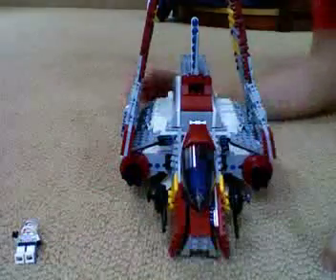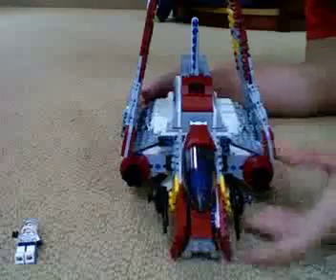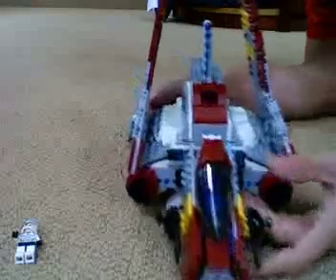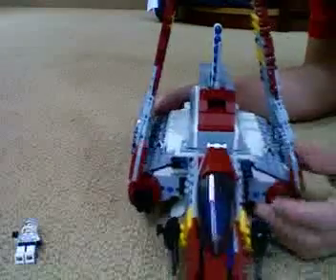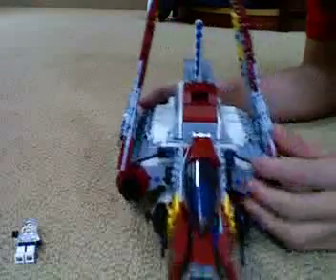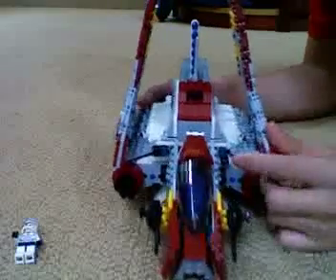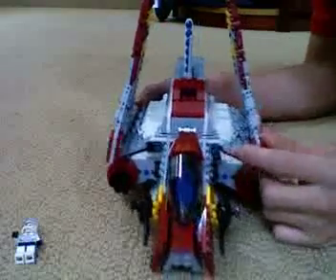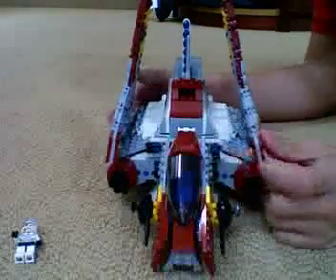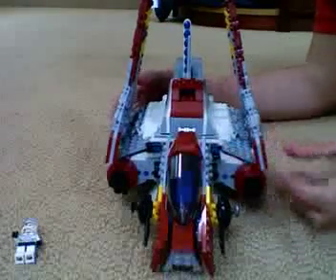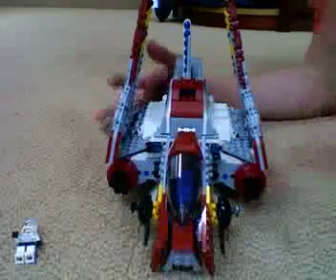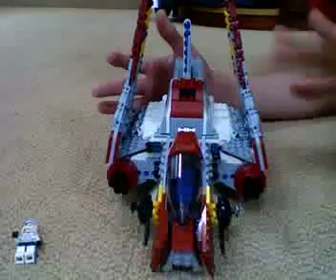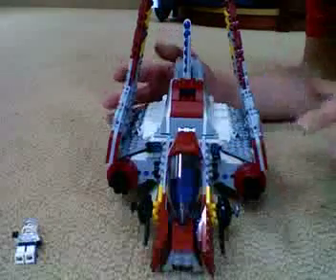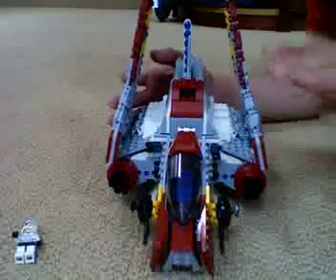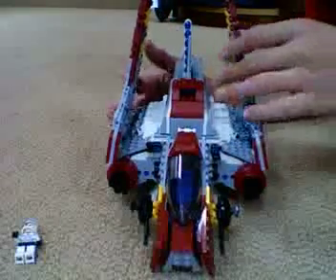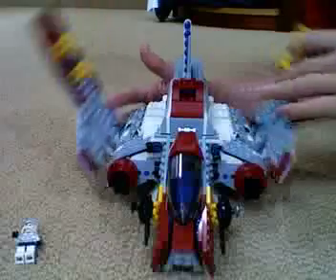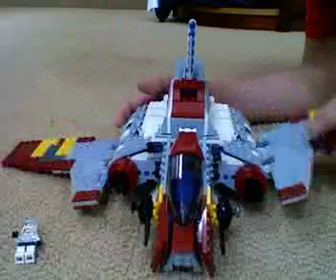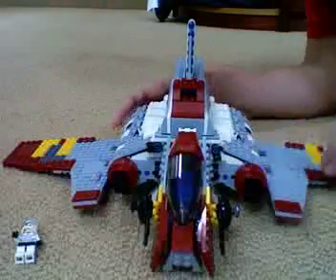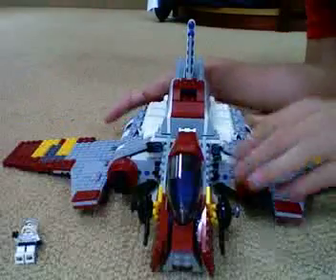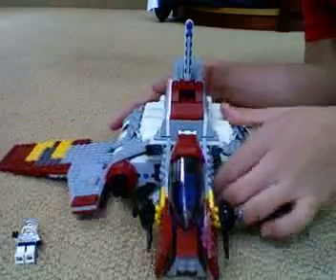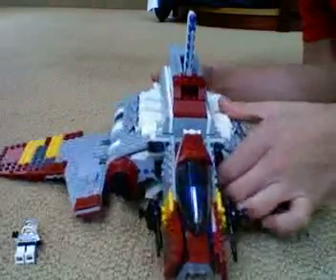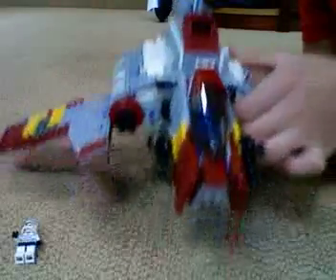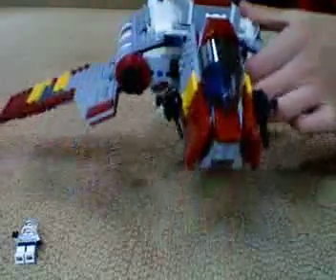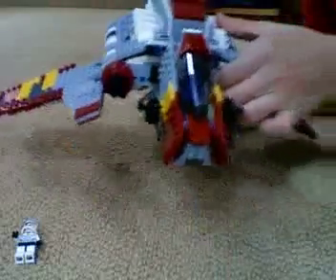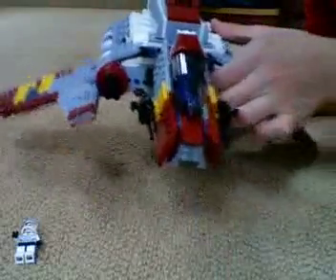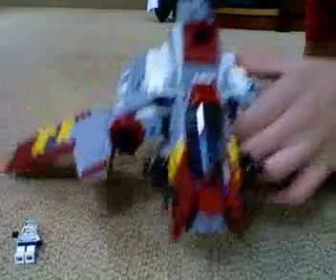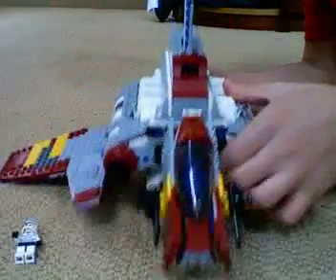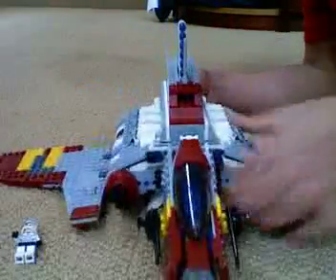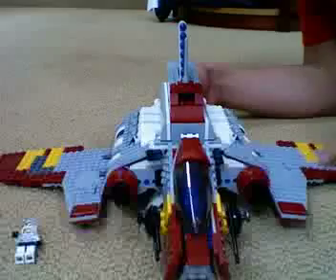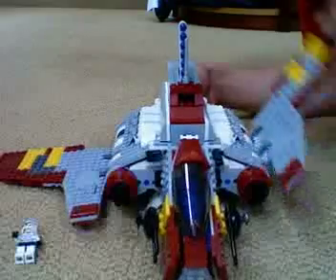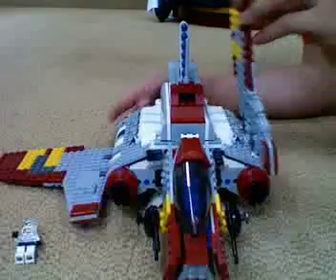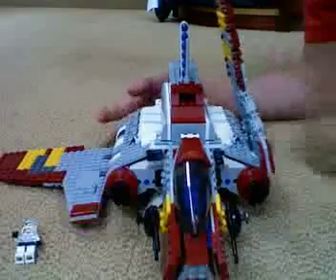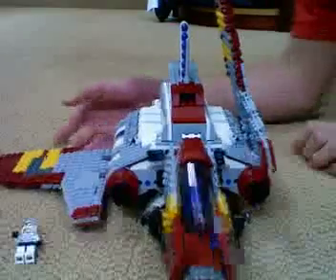This is the ship — the Republic Attack Shuttle. It's got kind of the same design as the old Imperial Dropship. Wings come up, flies out like that. We're gonna go from front to back.